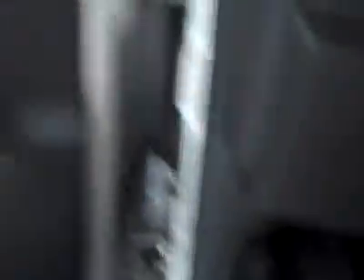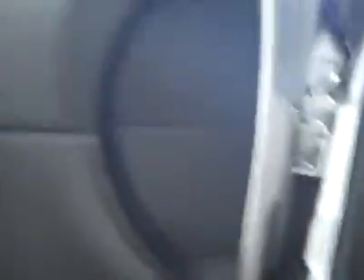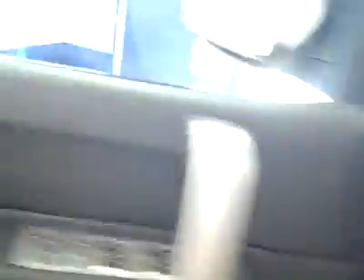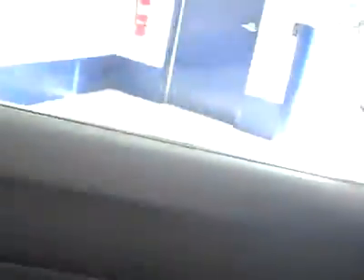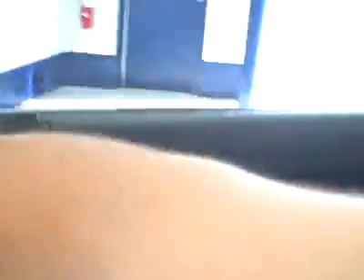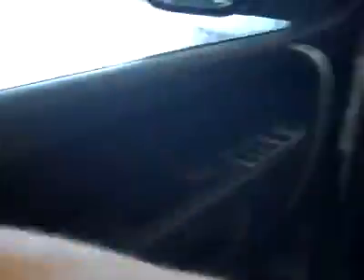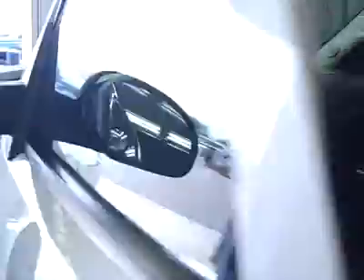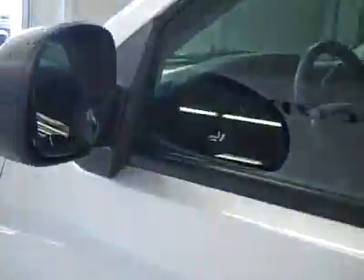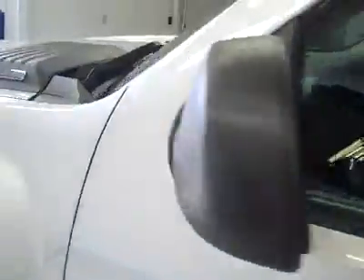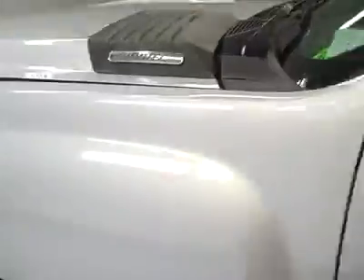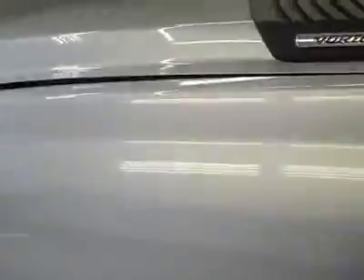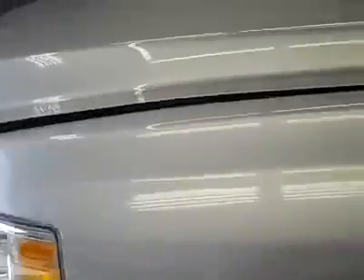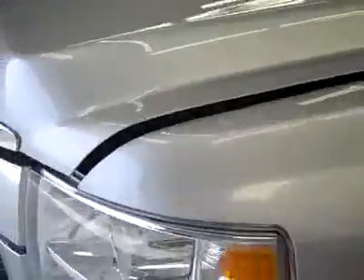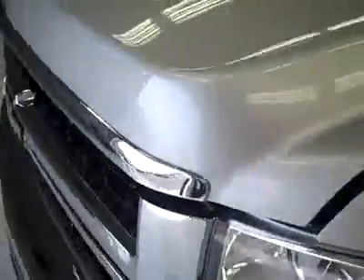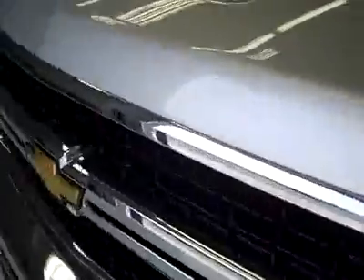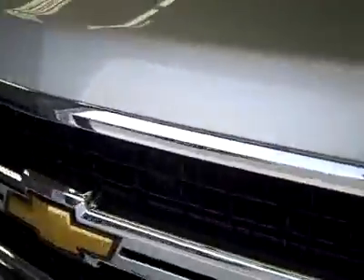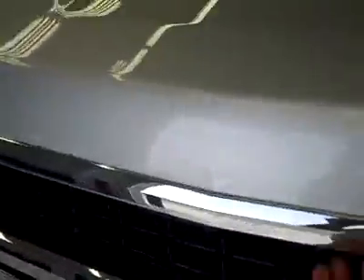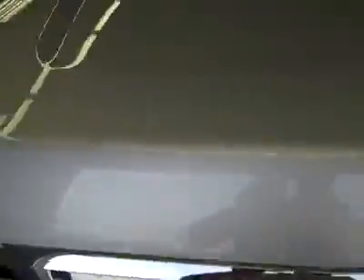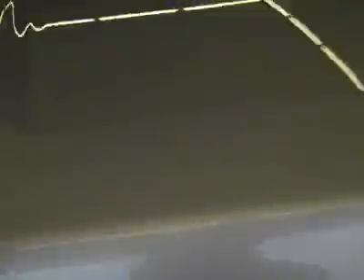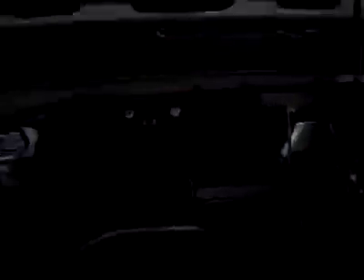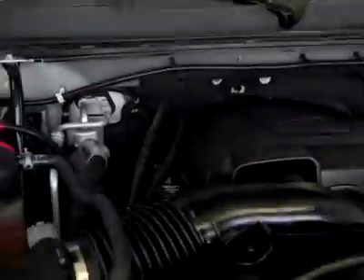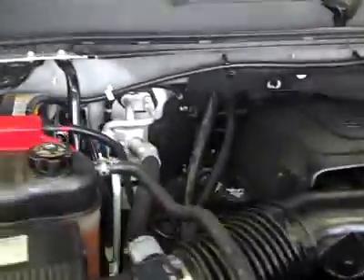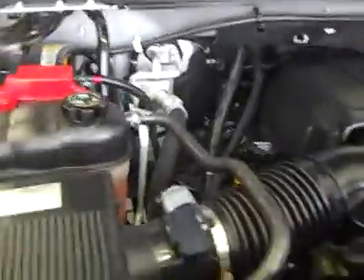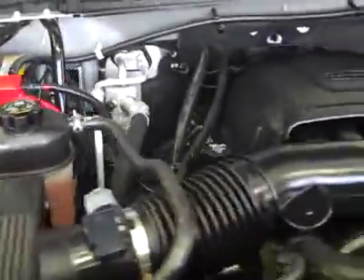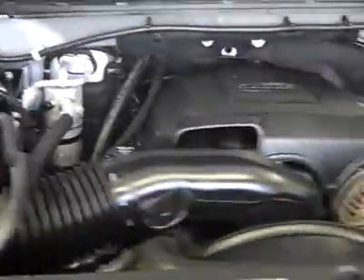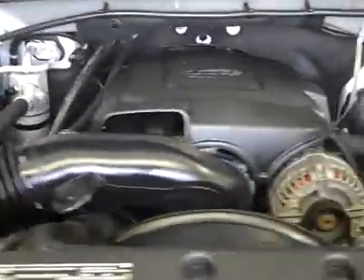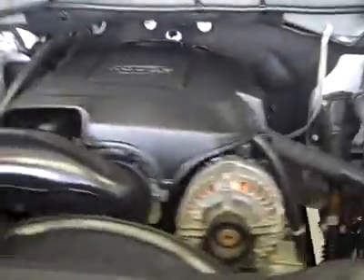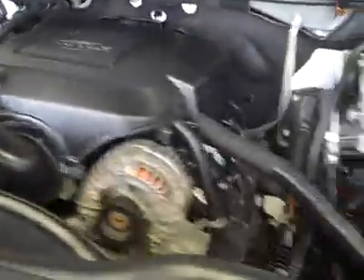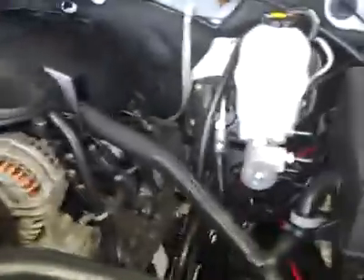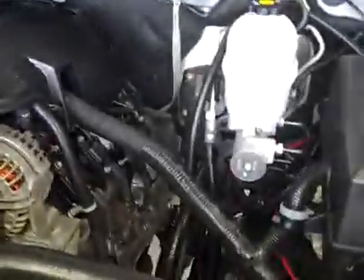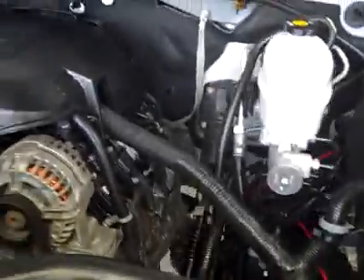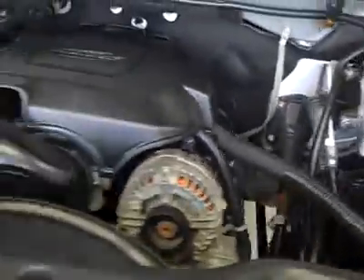Let's take a look under the hood. Under the hood, a nice clean engine bay, running very smoothly.